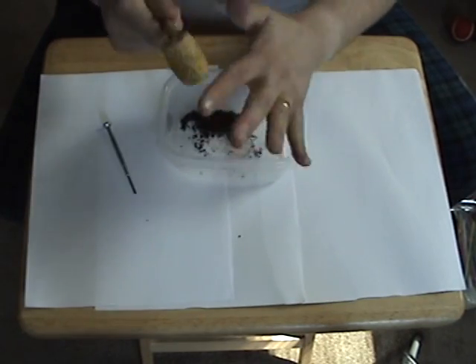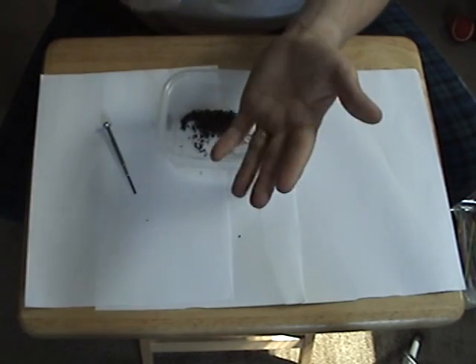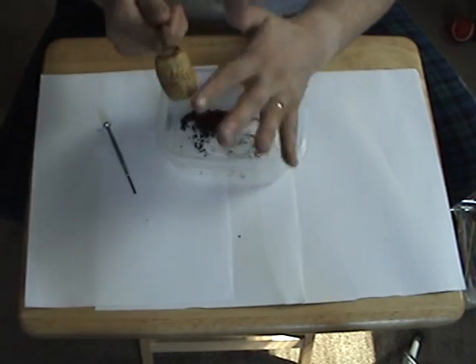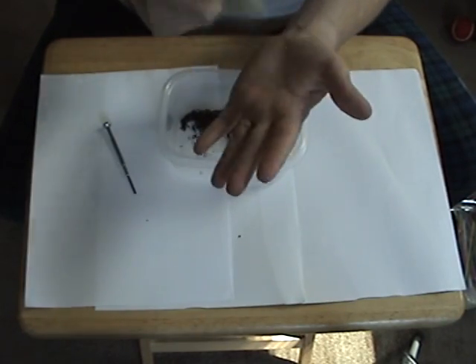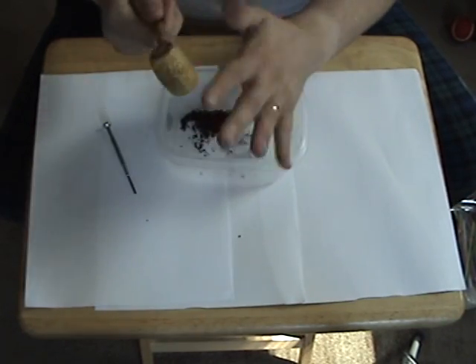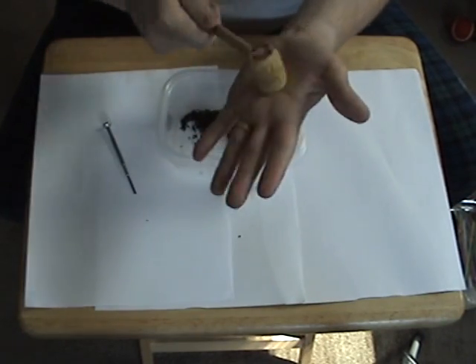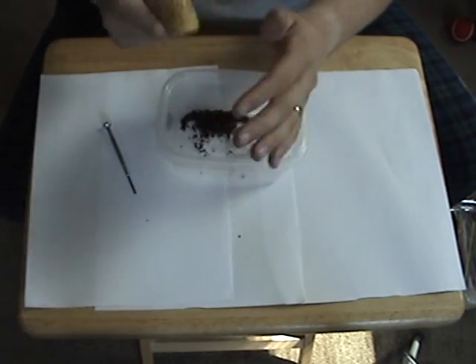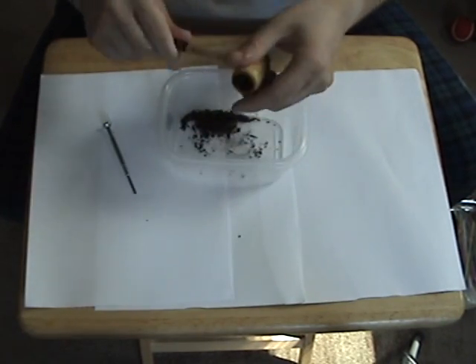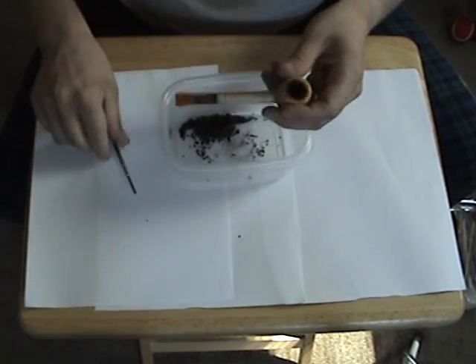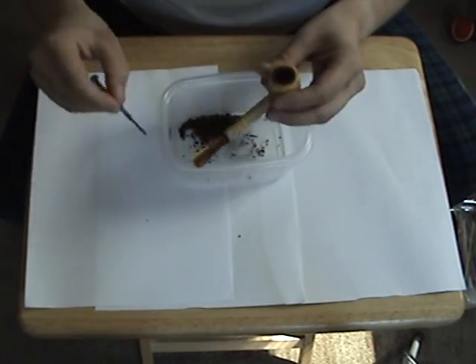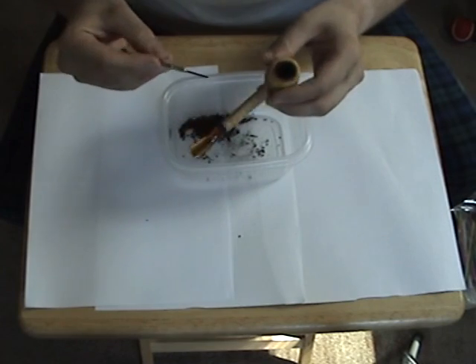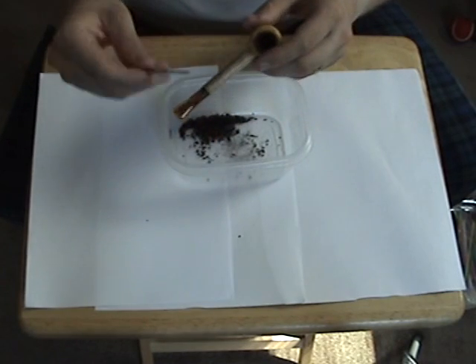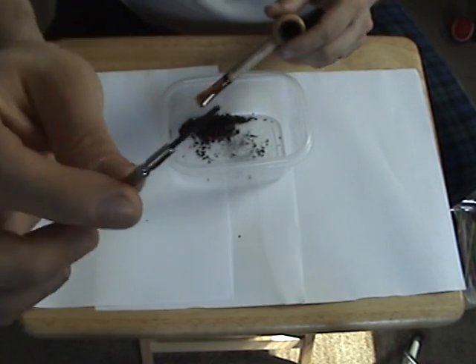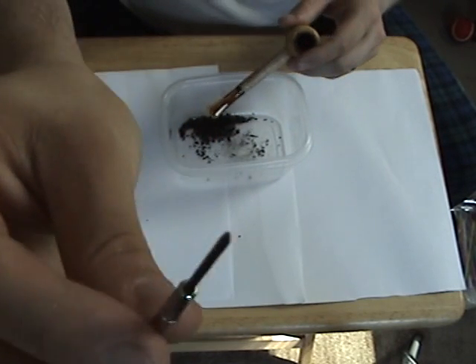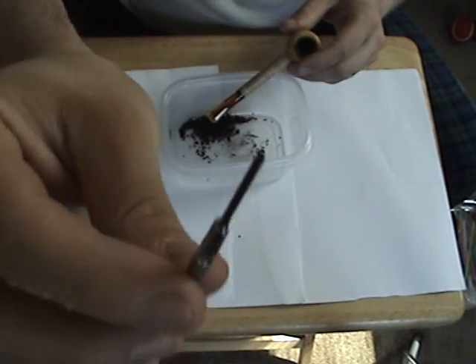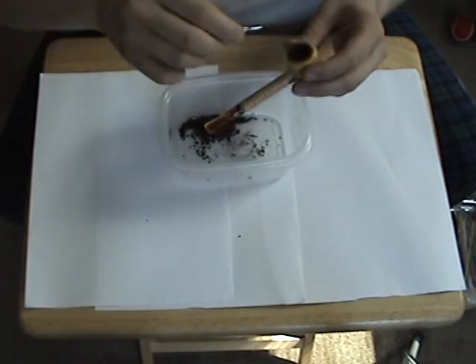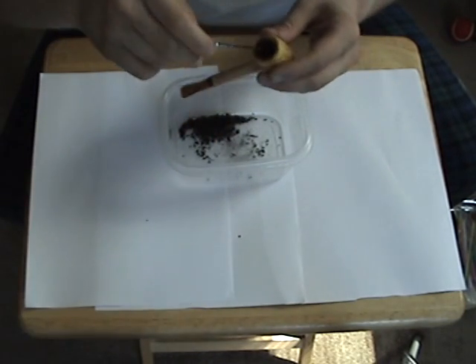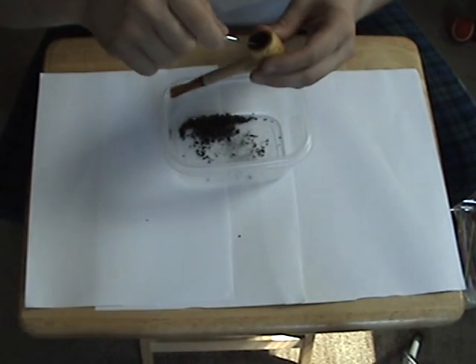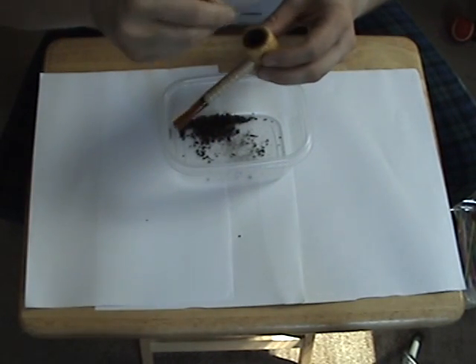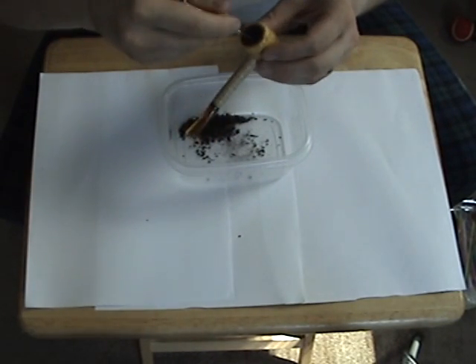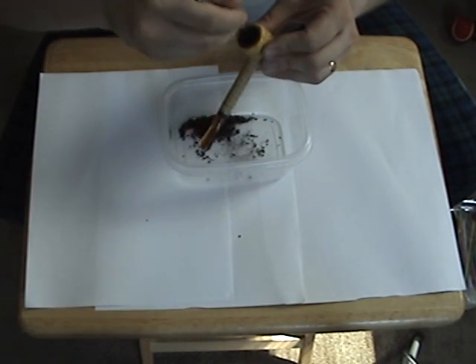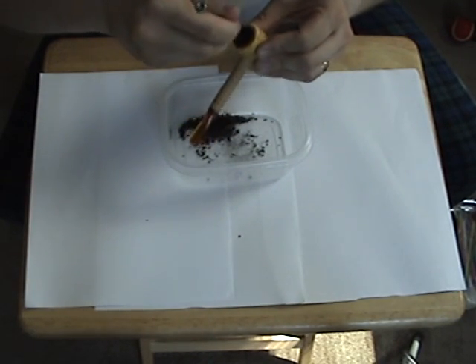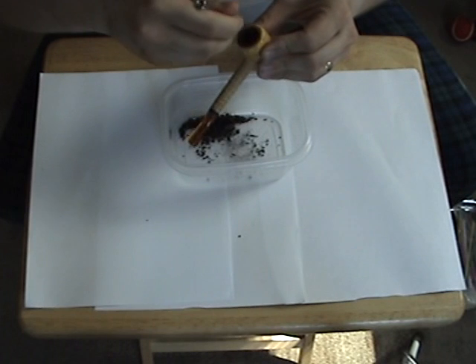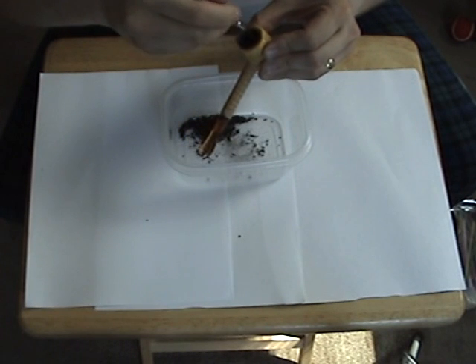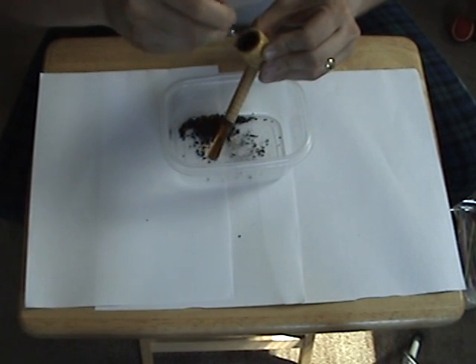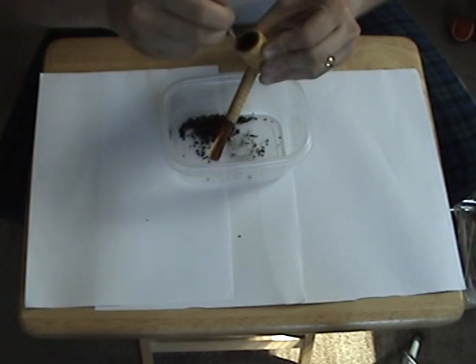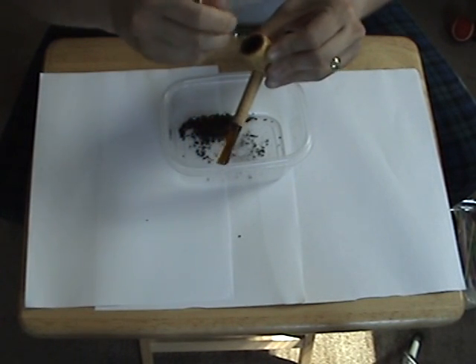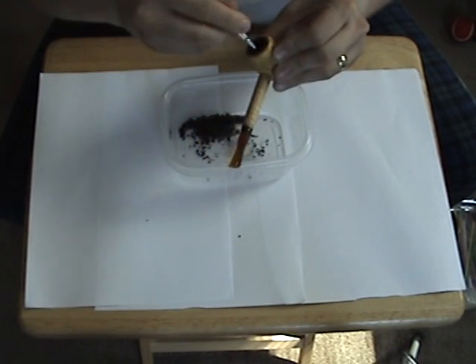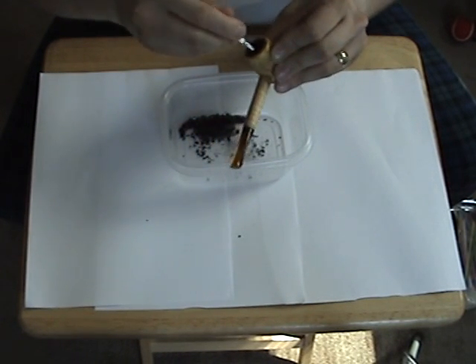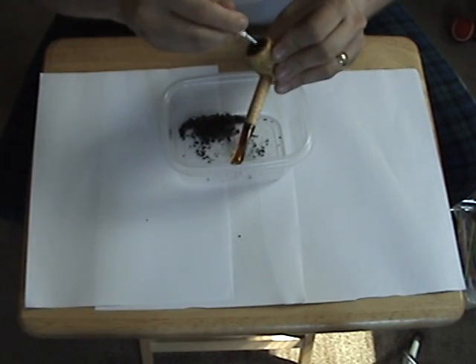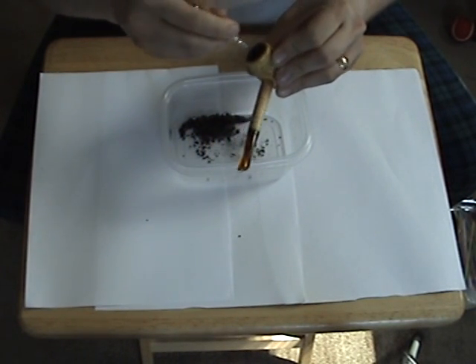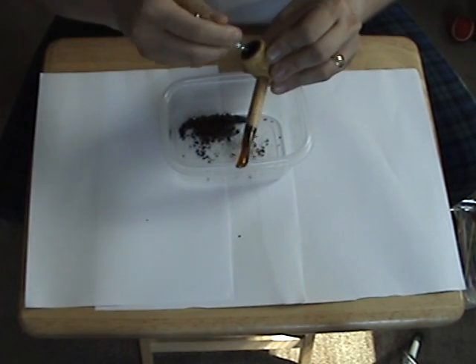I like to bang it on my hand to get those last little bits of stuff out. Now if you're using a flathead screwdriver, take the edge of it and give it right around real quick in there to get everything cleaned out.